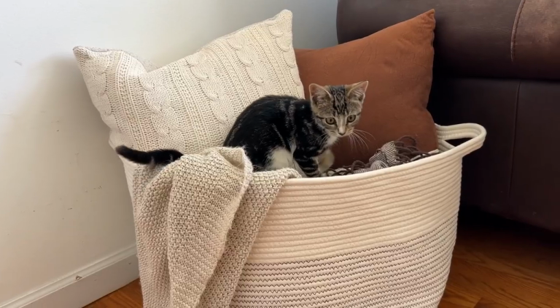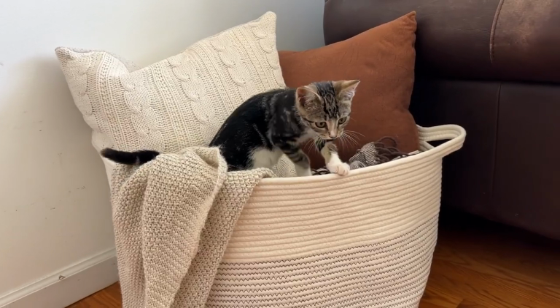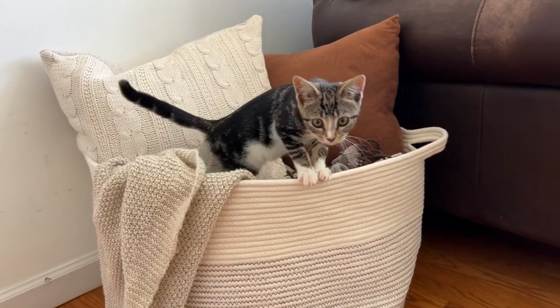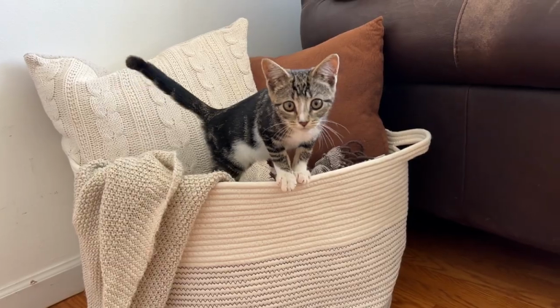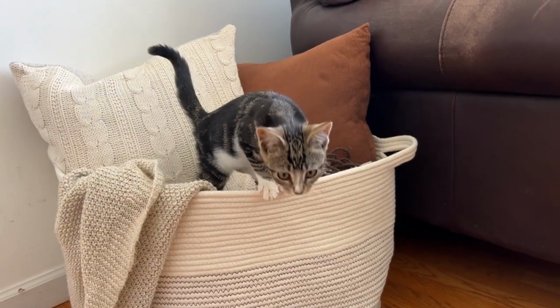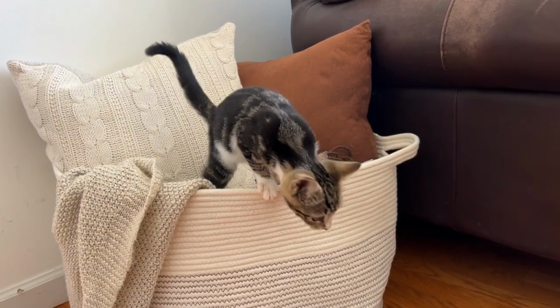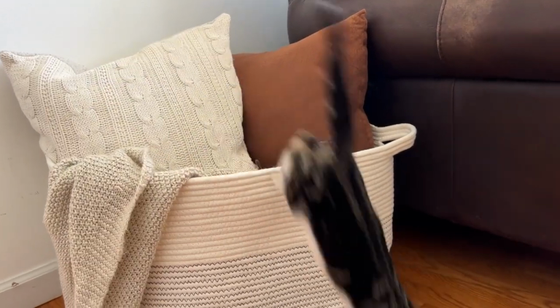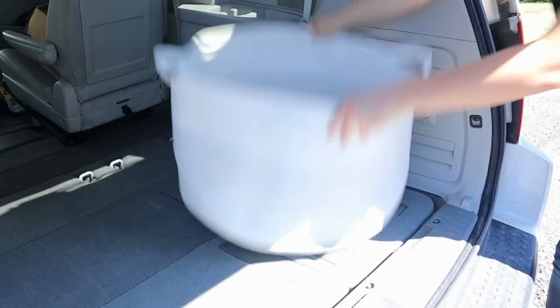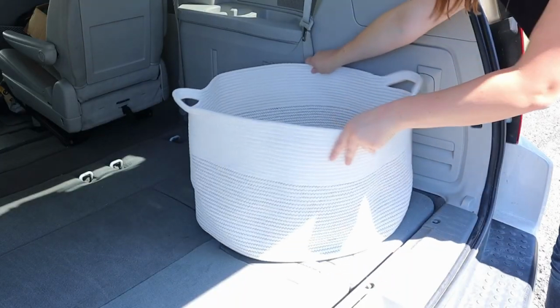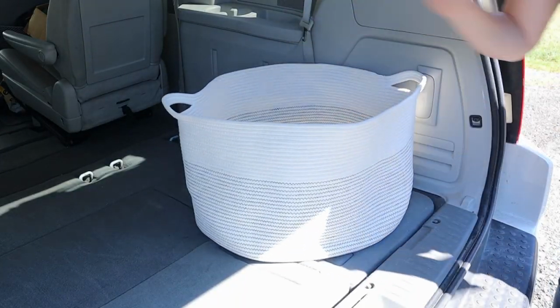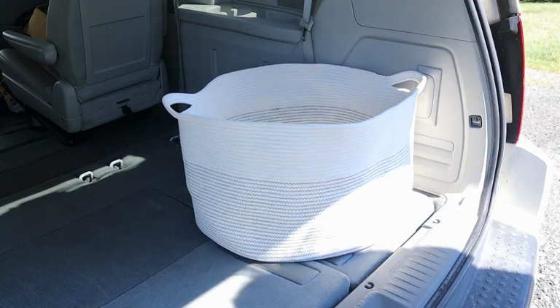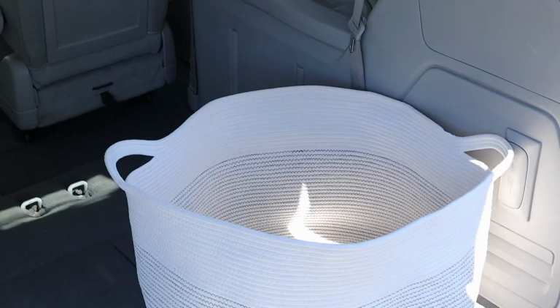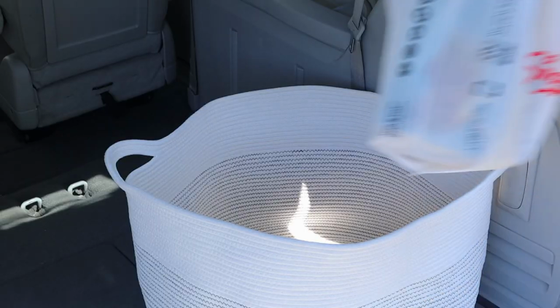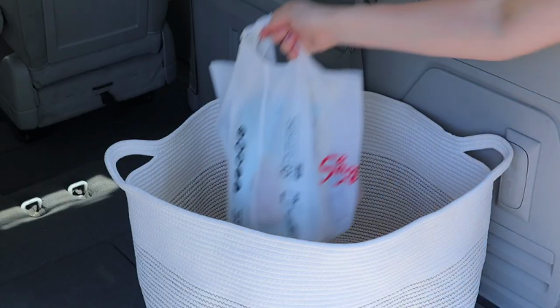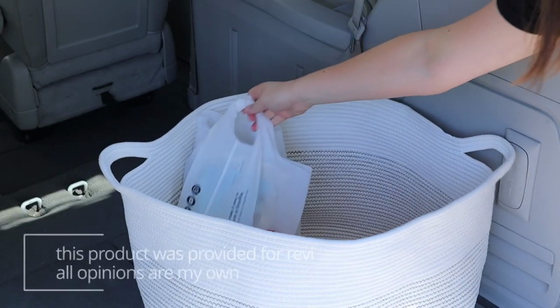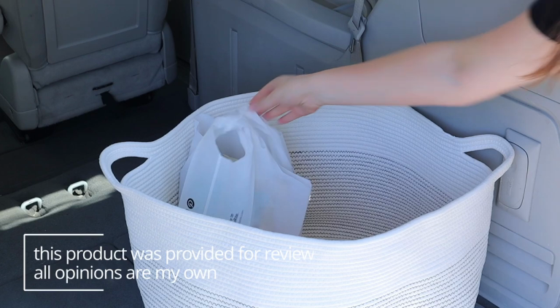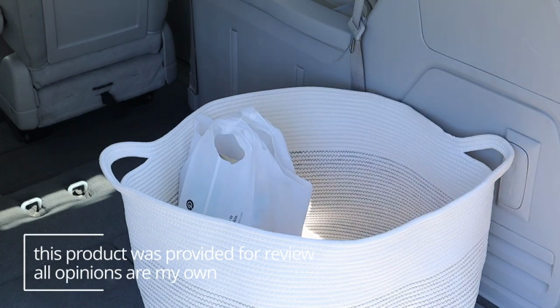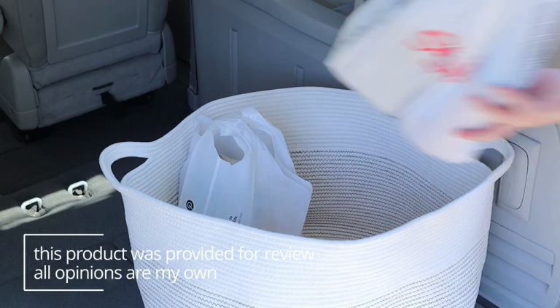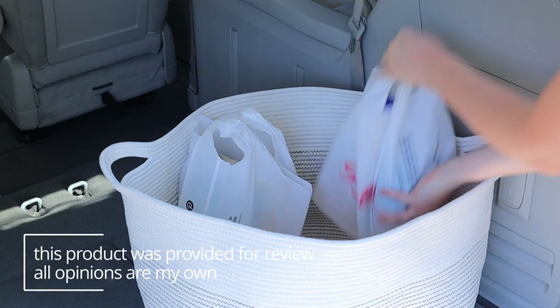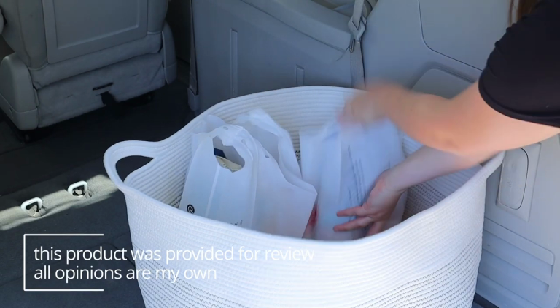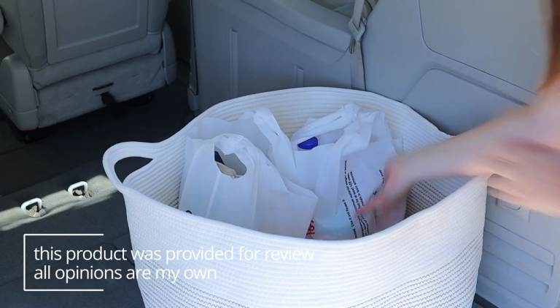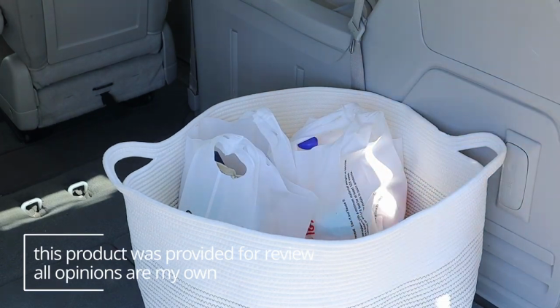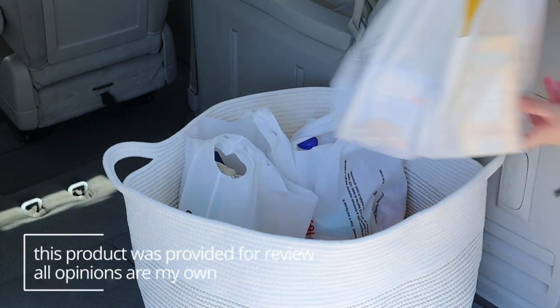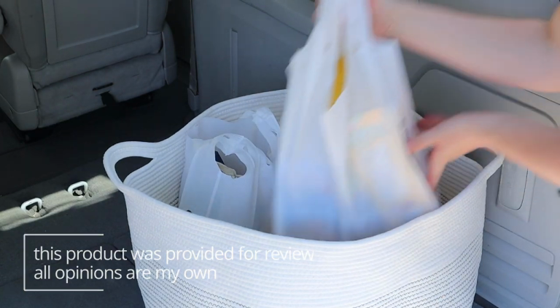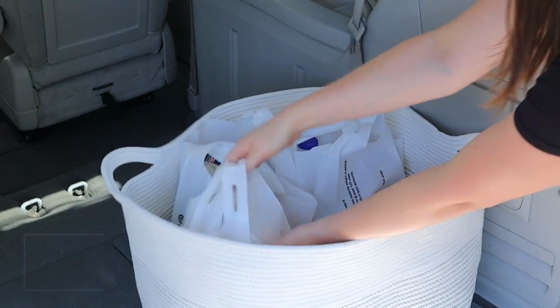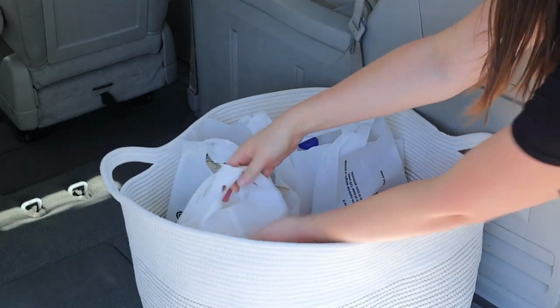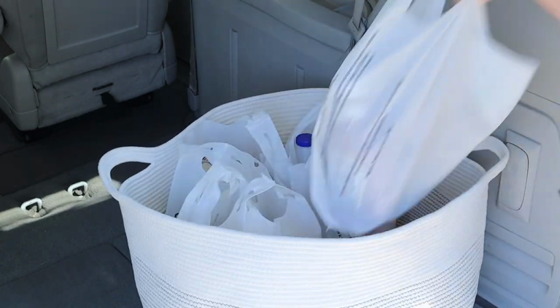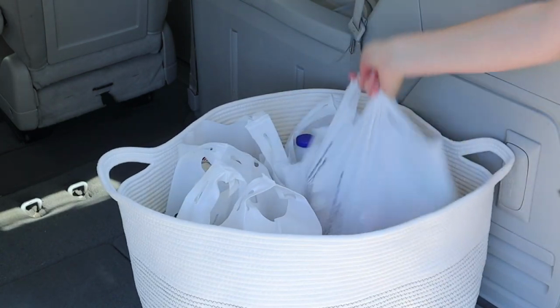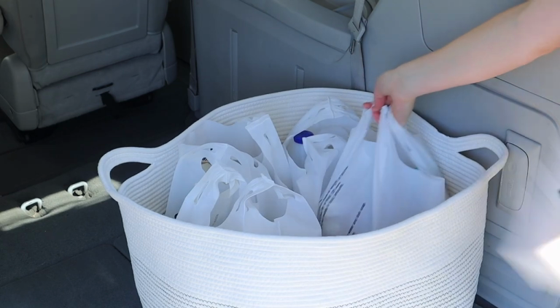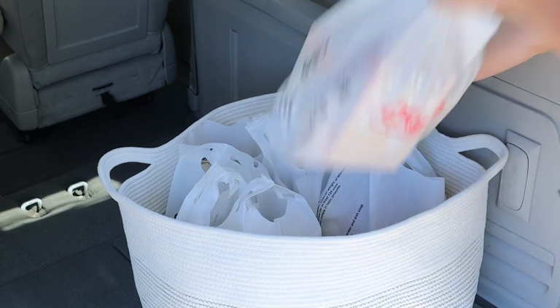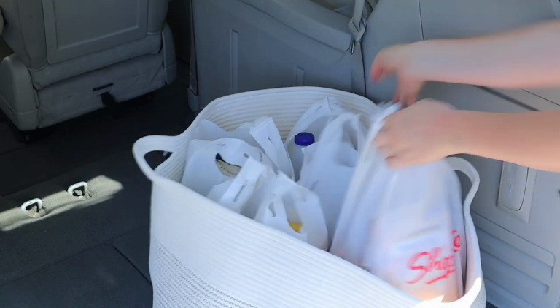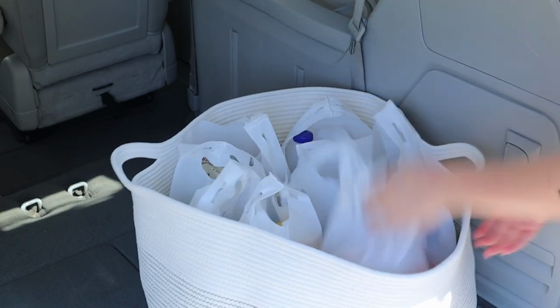I also thought that it would be really useful in the back of a car or a trunk to kind of corral your groceries. I don't know about you but I feel like it's so annoying to drive home from the grocery store and have everything falling around.